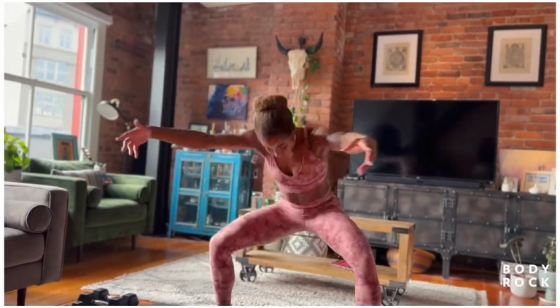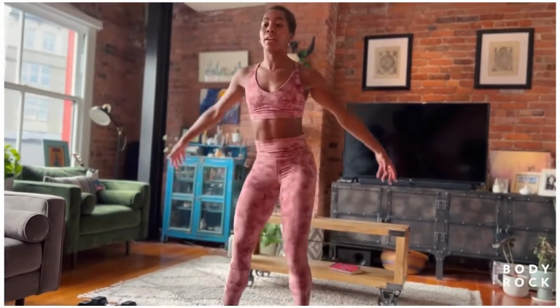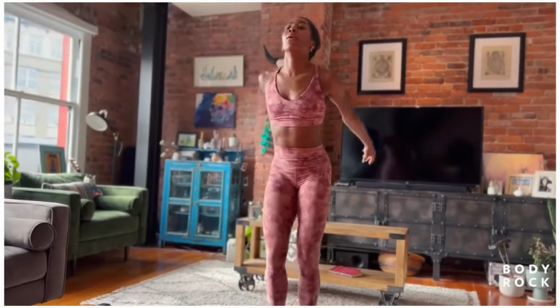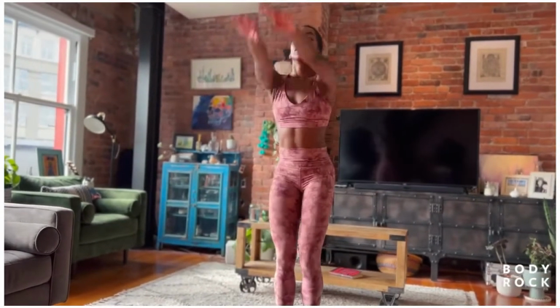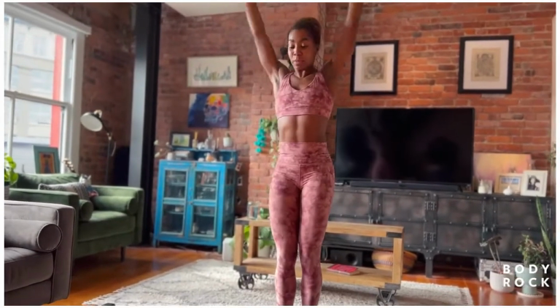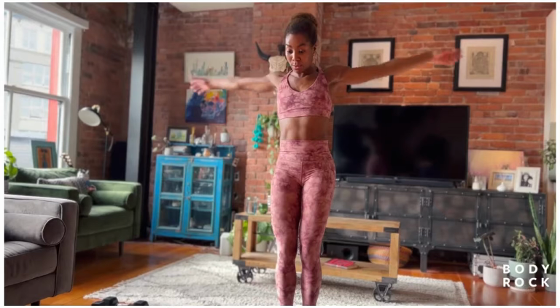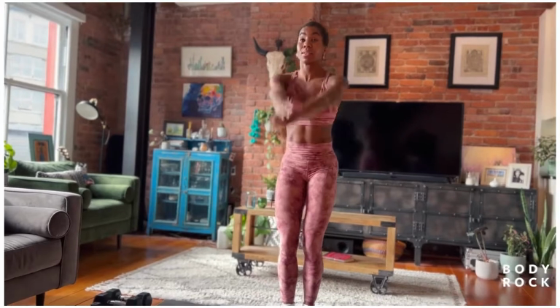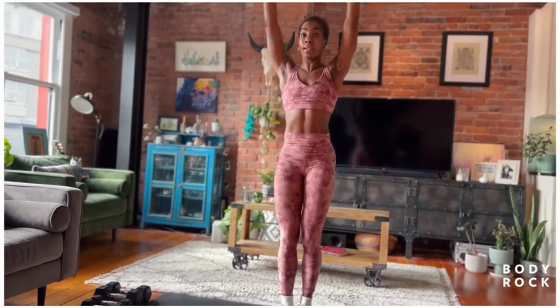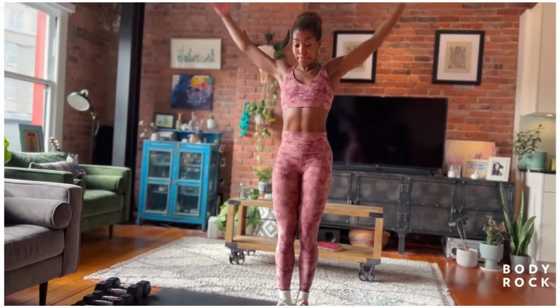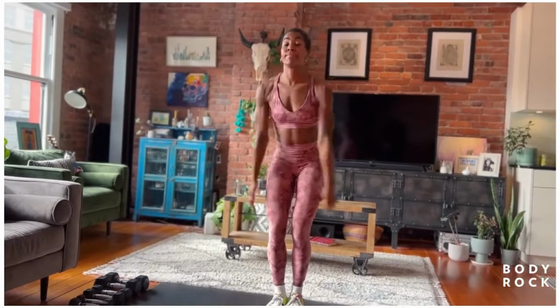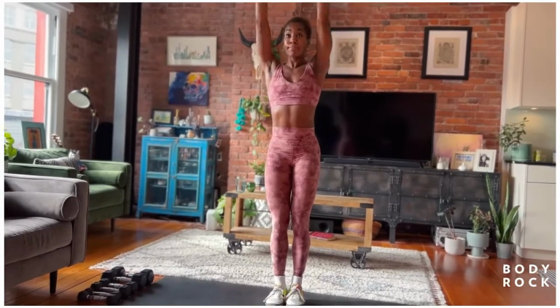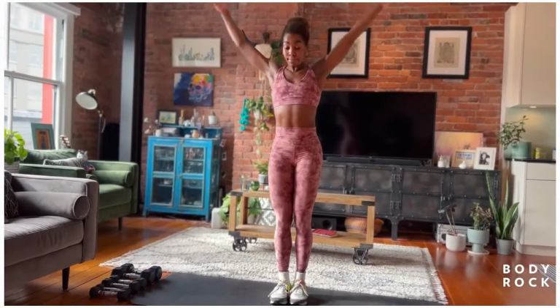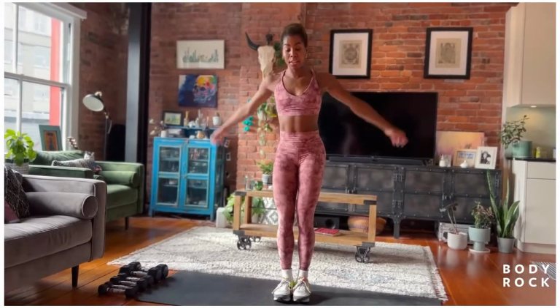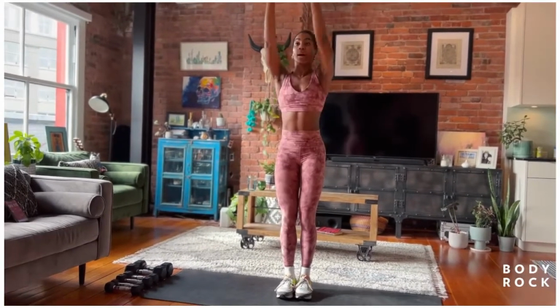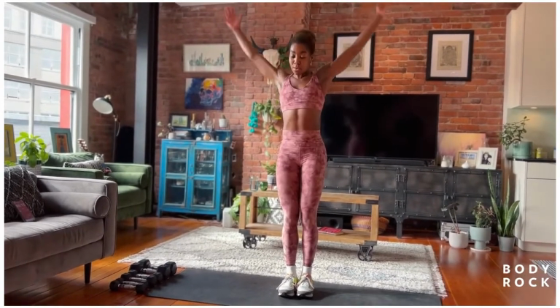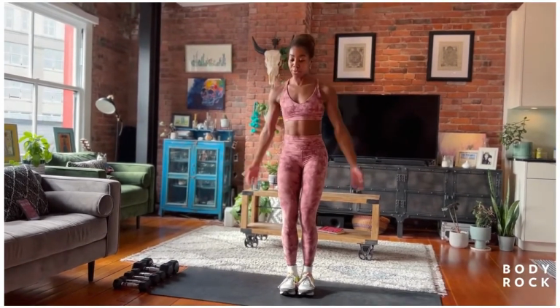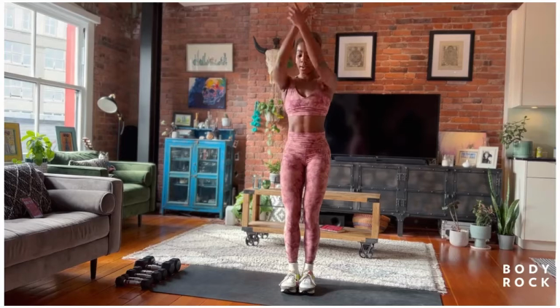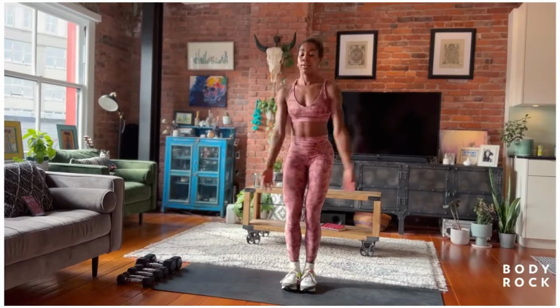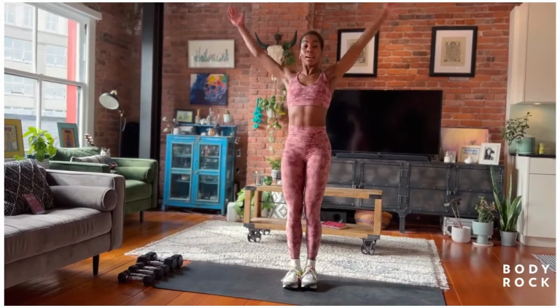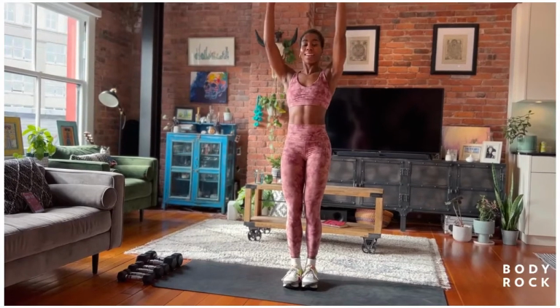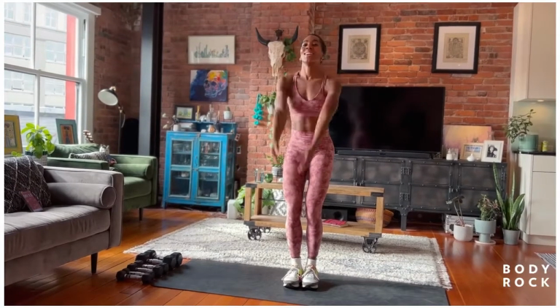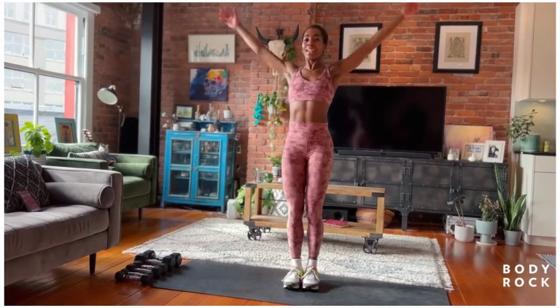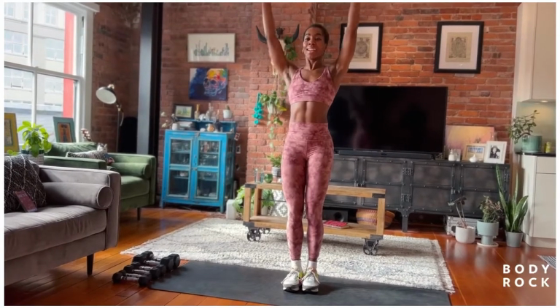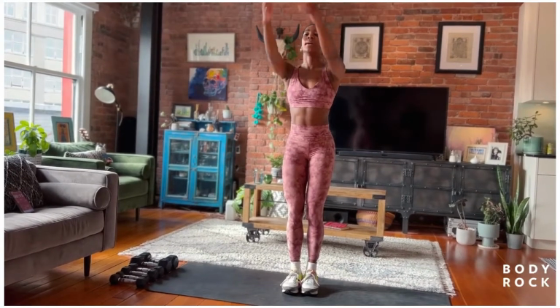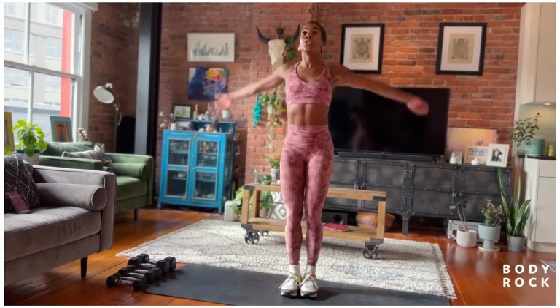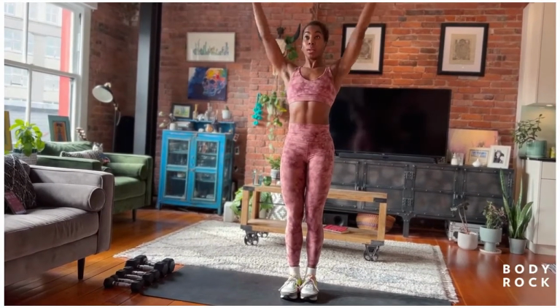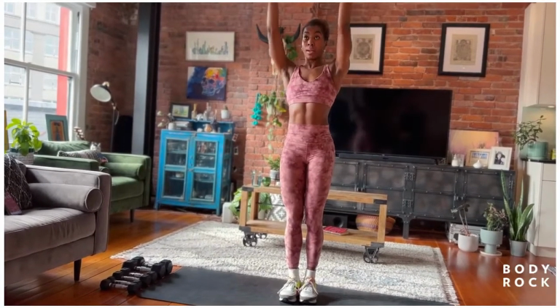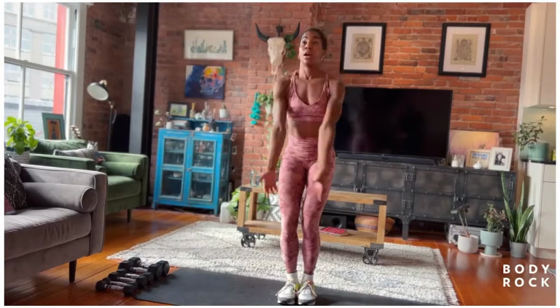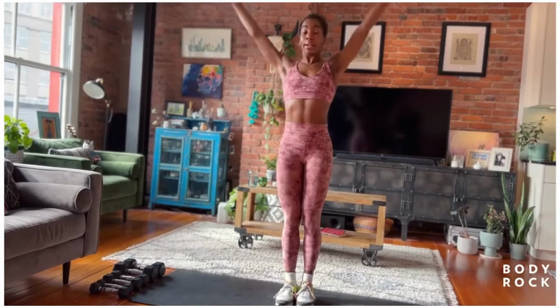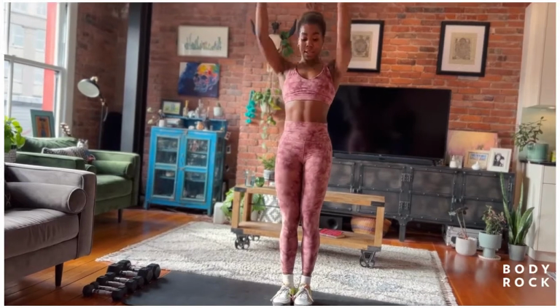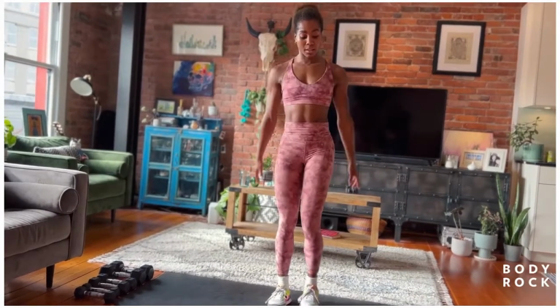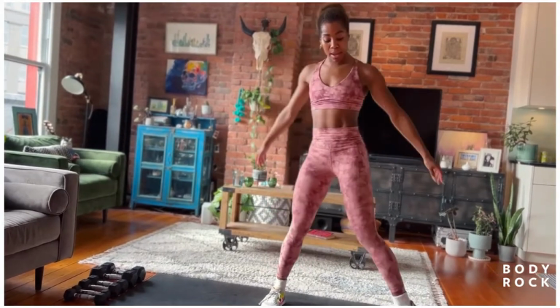Nice work right here. Wind those arms back for four counts, and then we're going to wind them forward for four — four, three, two, one. Let's get to the backs of our mats.